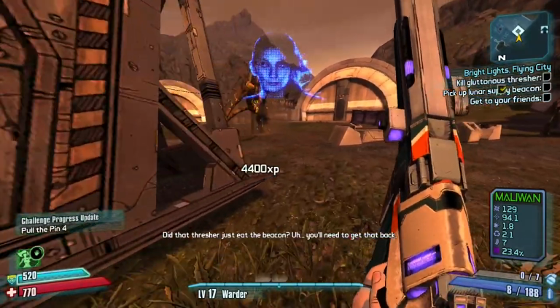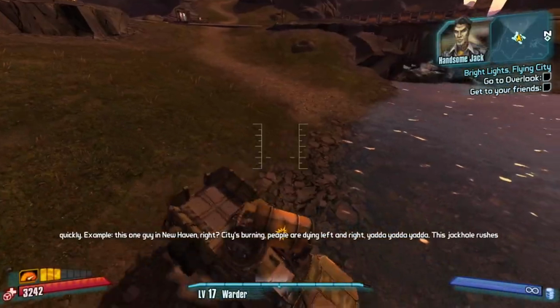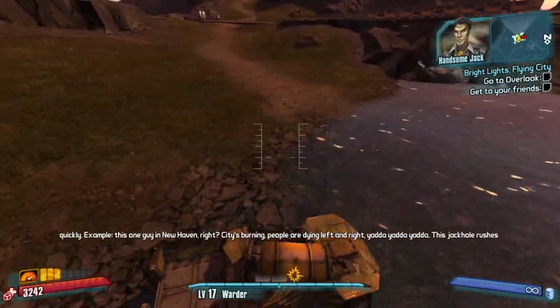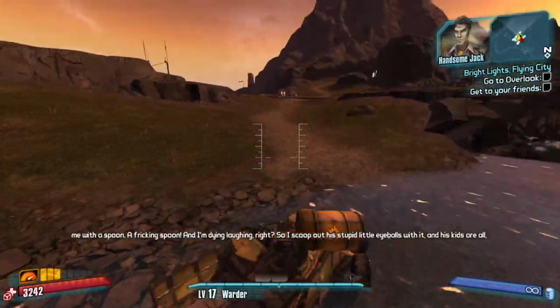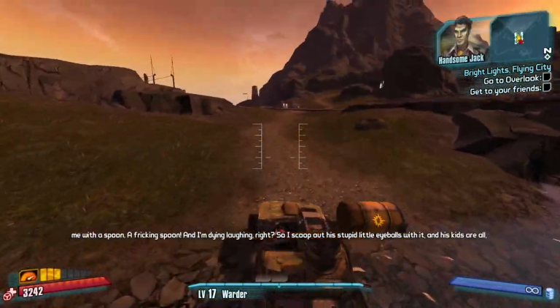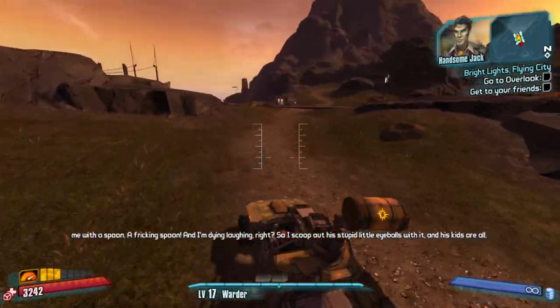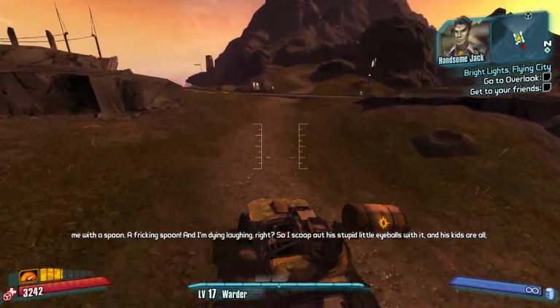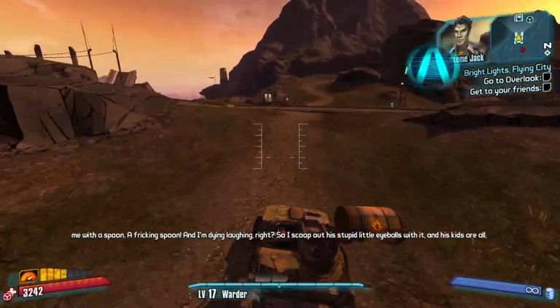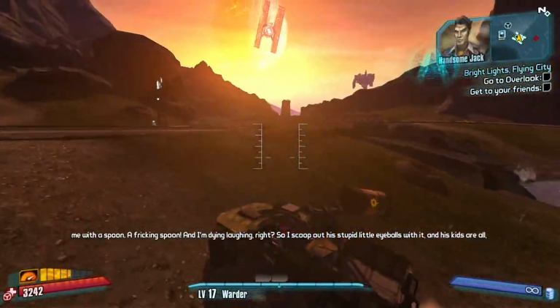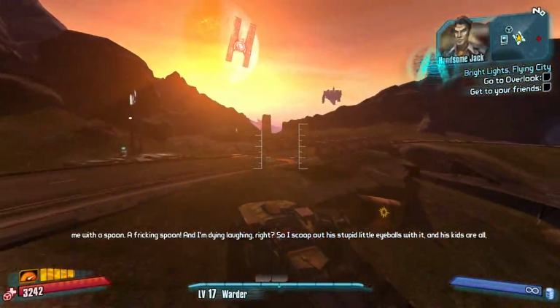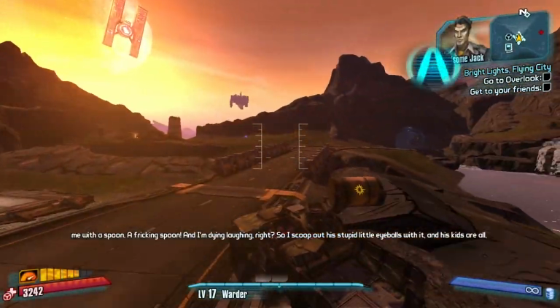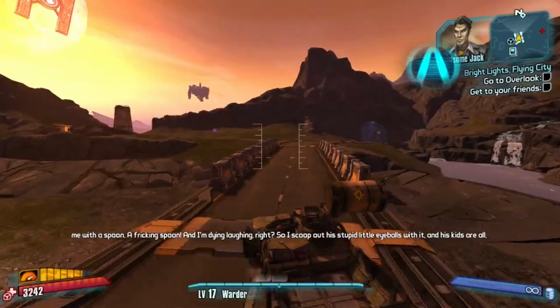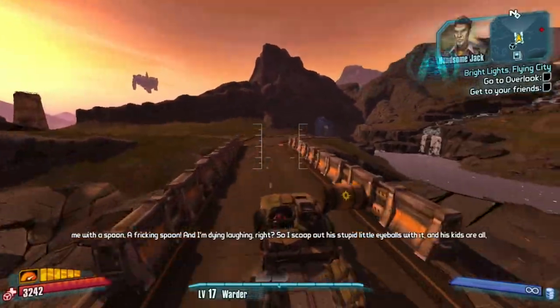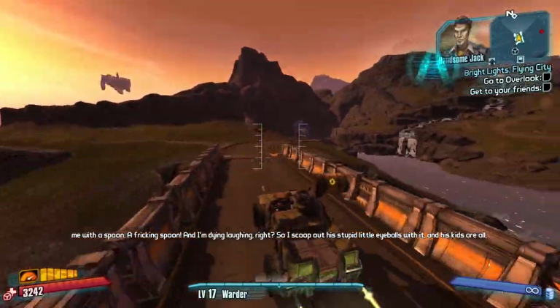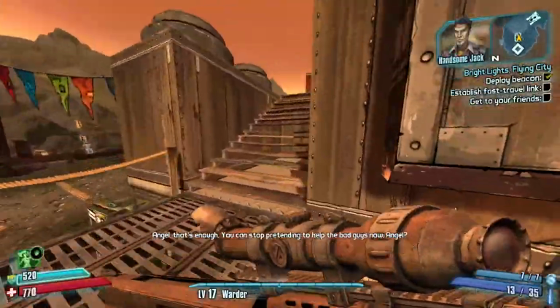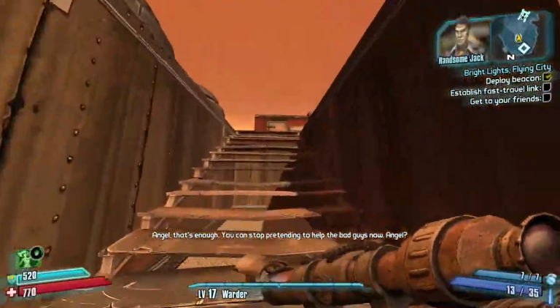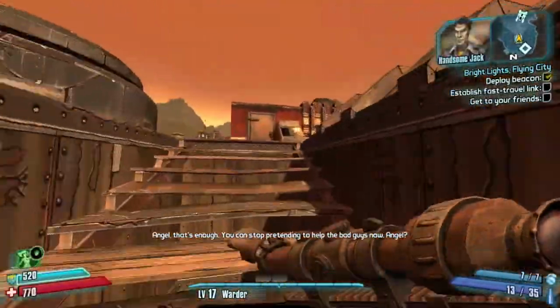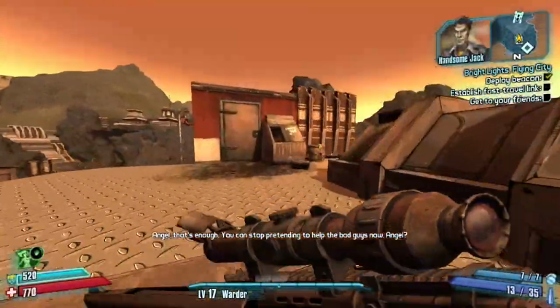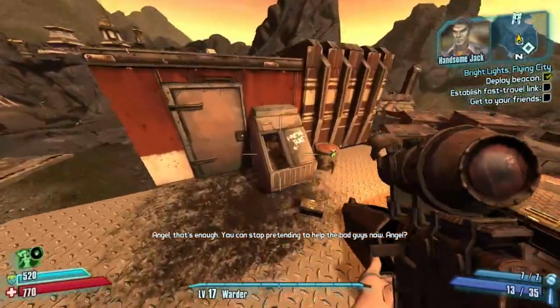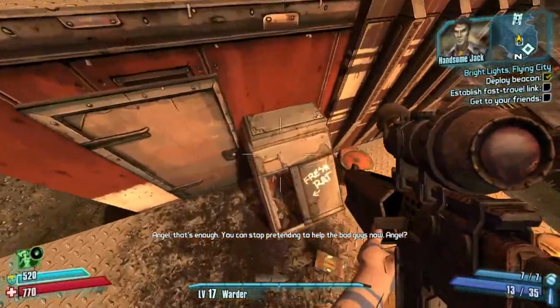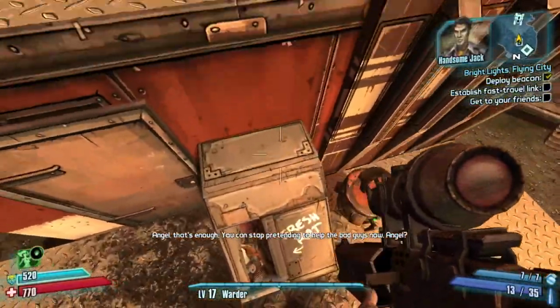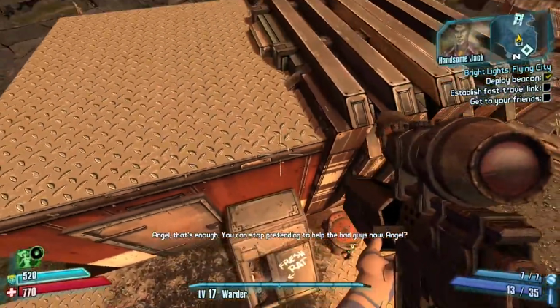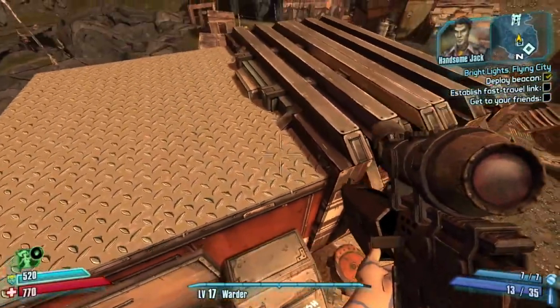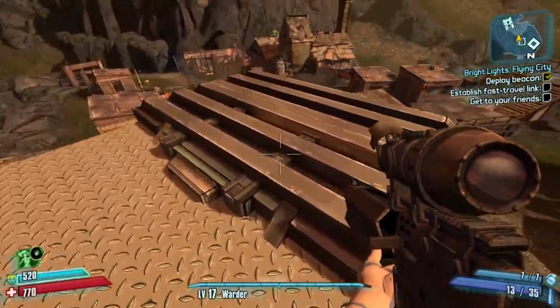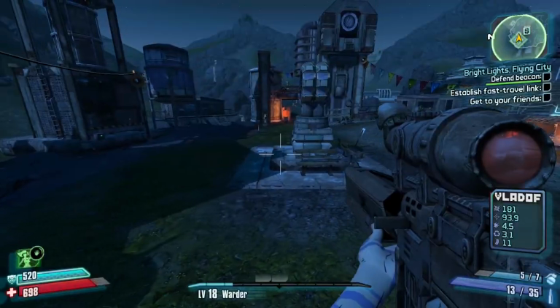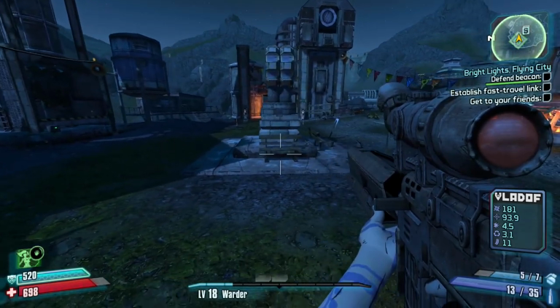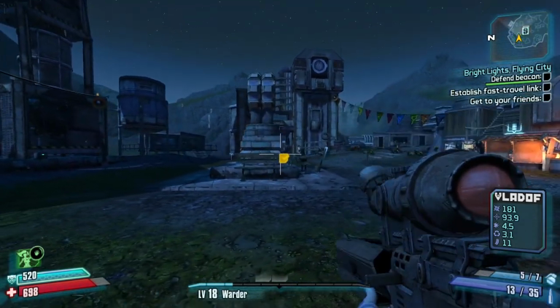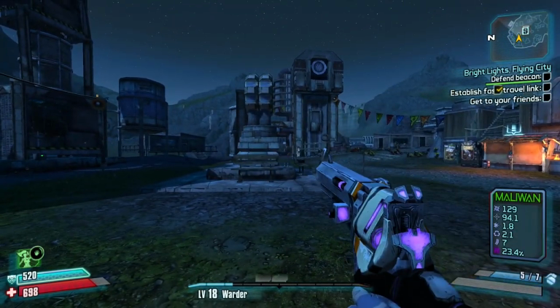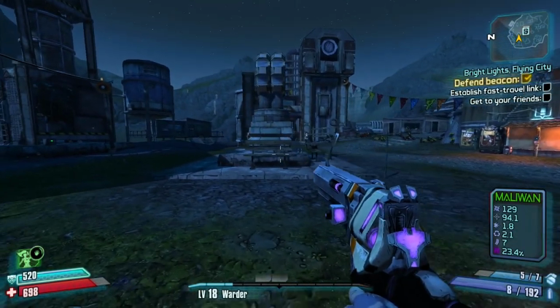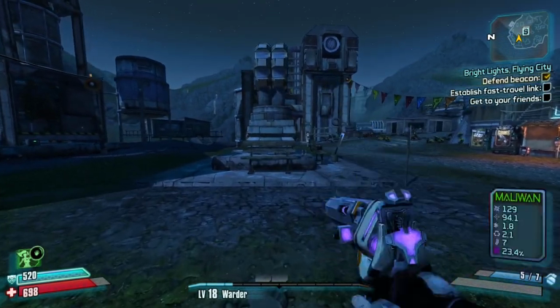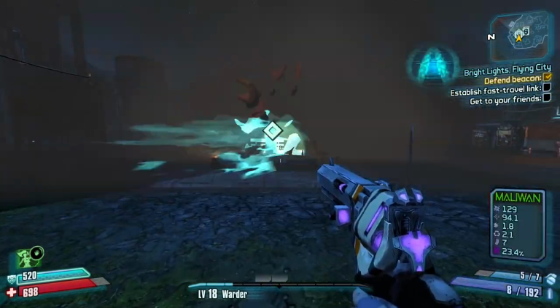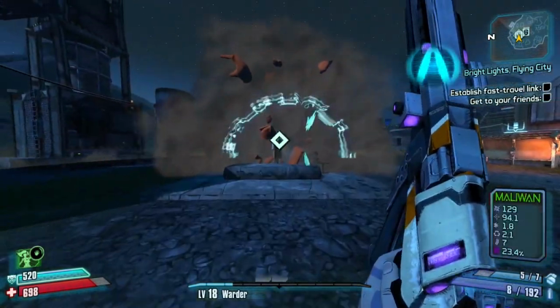On my way to Overlook, I make sure to activate this Fast Travel station because I'll be using it a bit later on. The fight in Overlook is really nothing noteworthy — you can use the High Ground for an advantage, but other than that, nothing interesting happens.